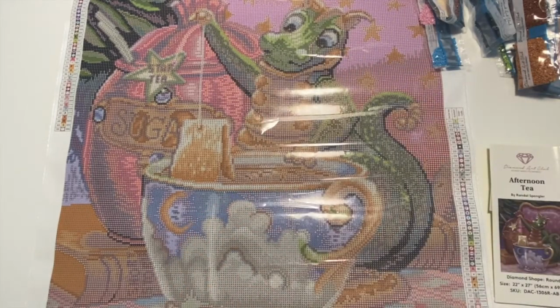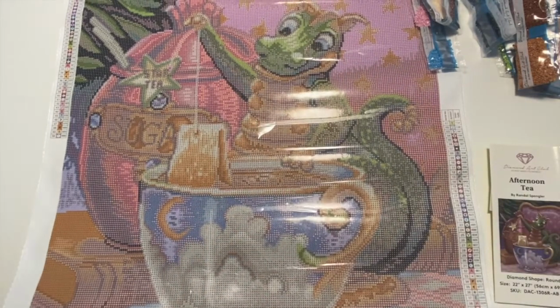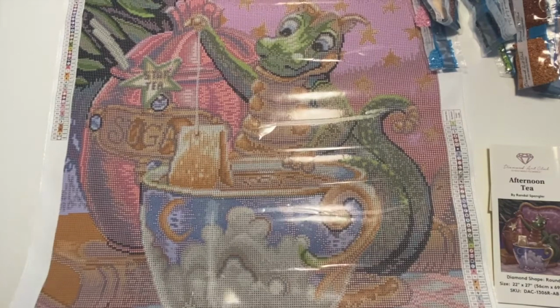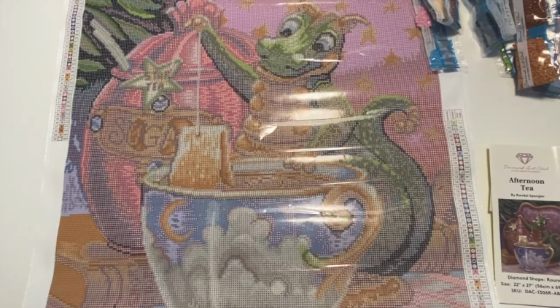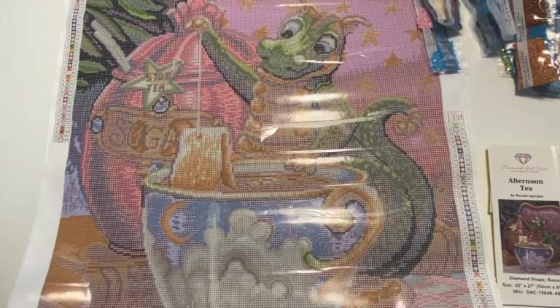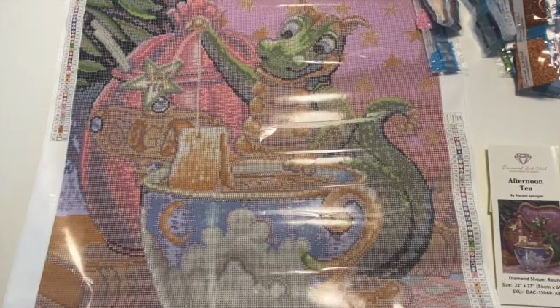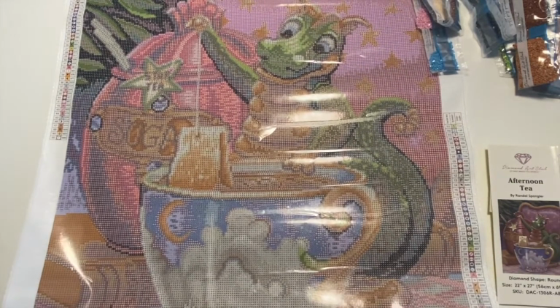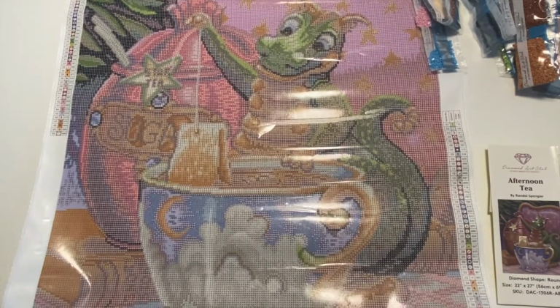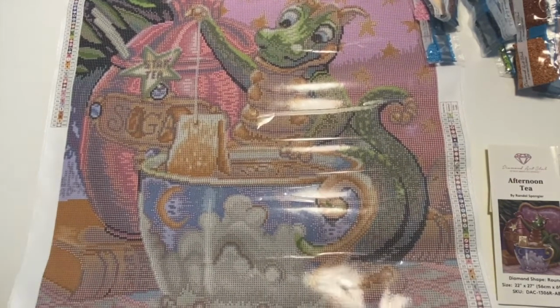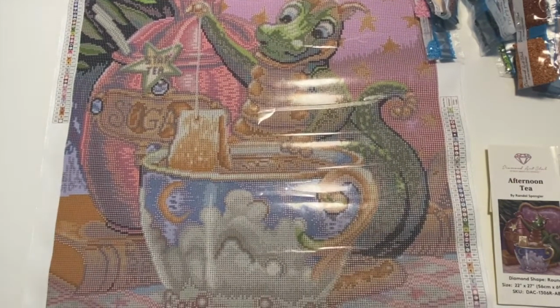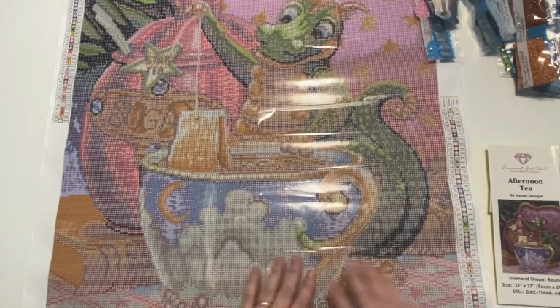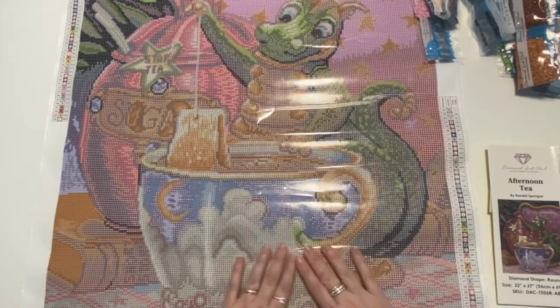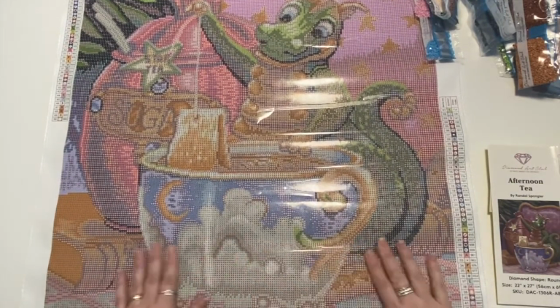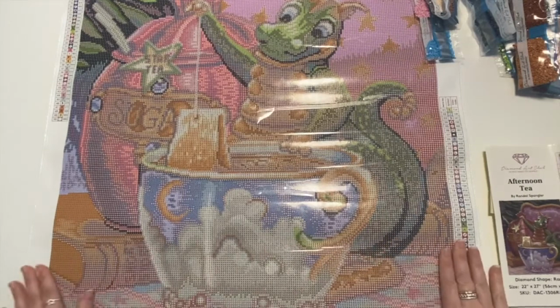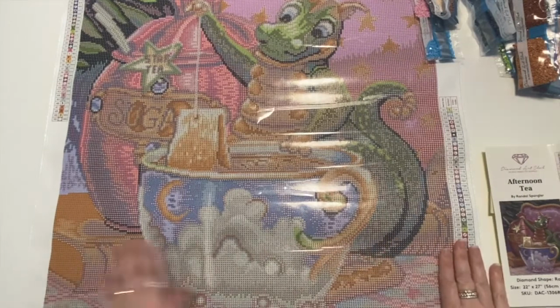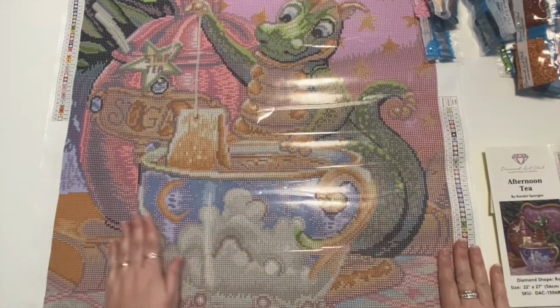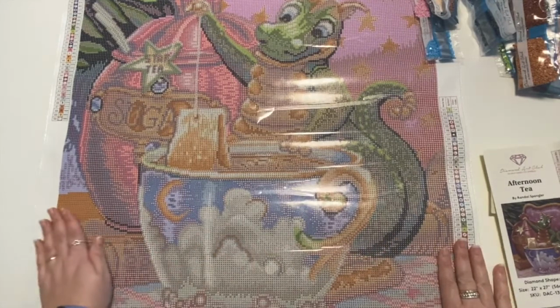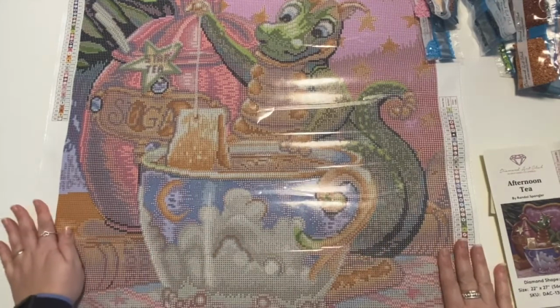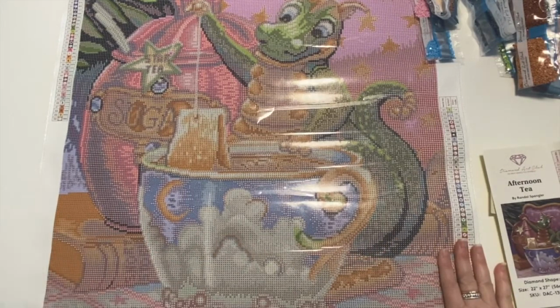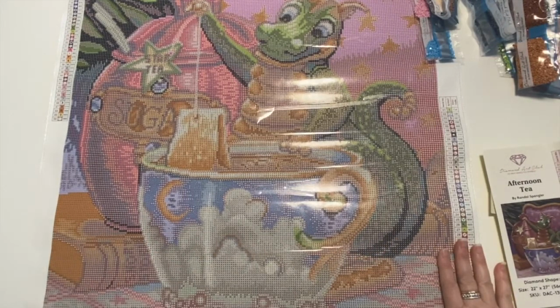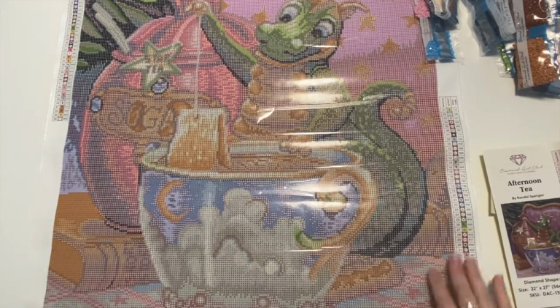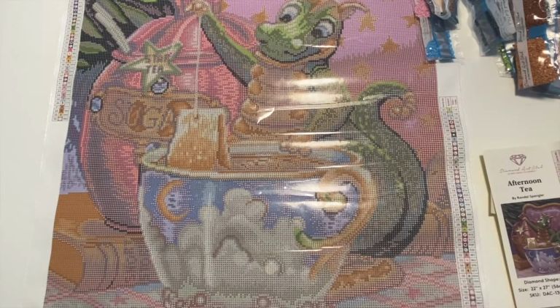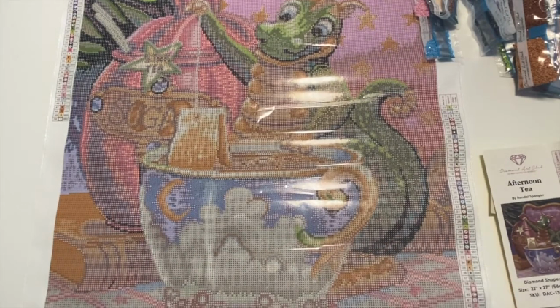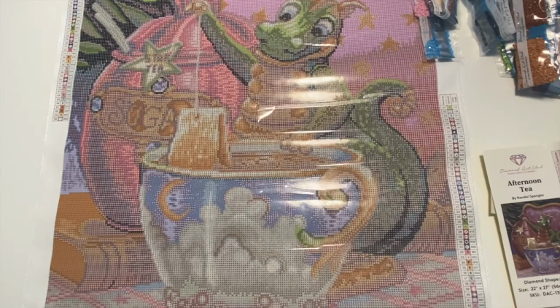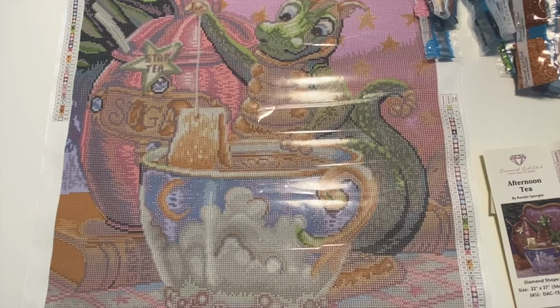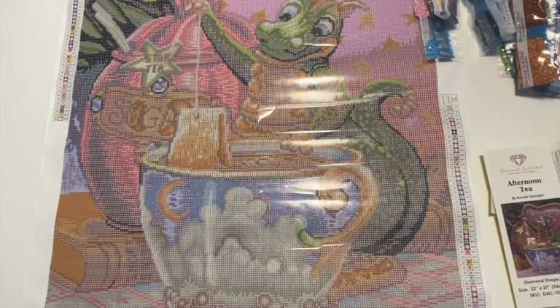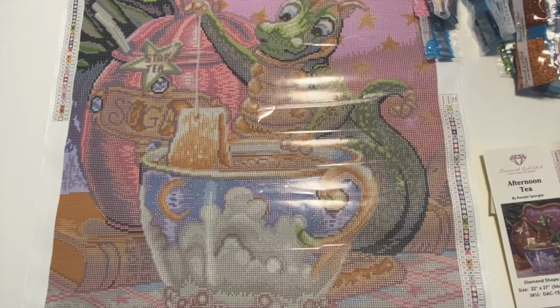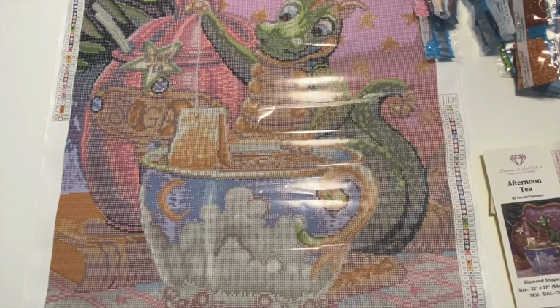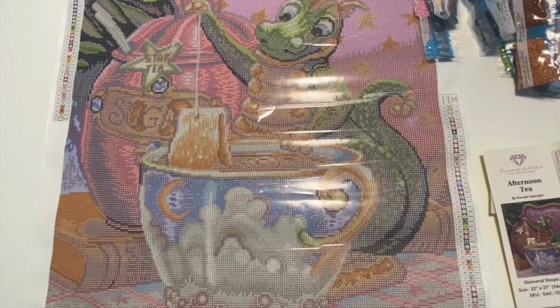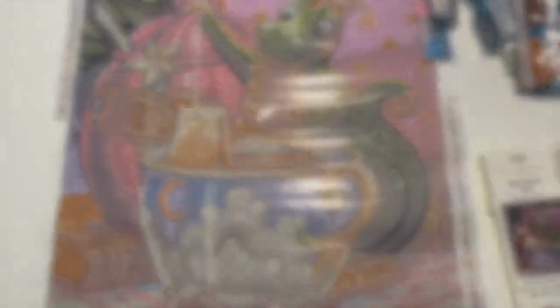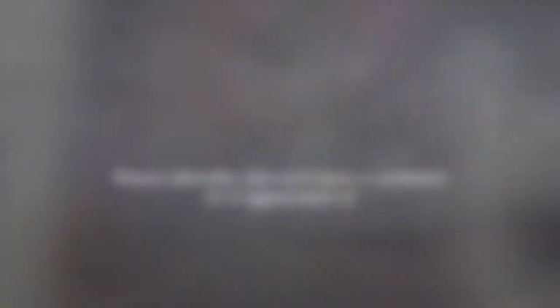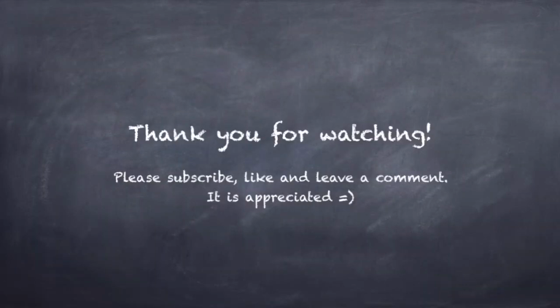So again, a beautiful image. It's going to be so cute — a great addition to my Randall Spangler collection from Diamond Art Club. I hope you enjoyed that. Please leave a comment, subscribe, and have a great day. Thanks, bye!